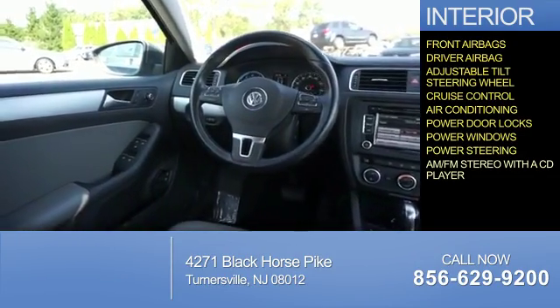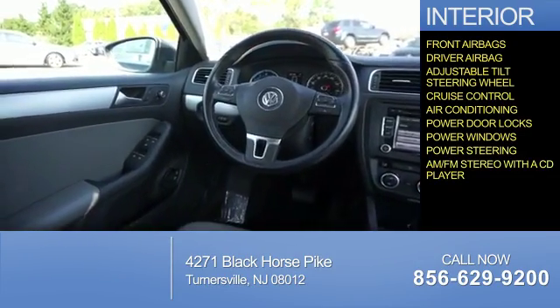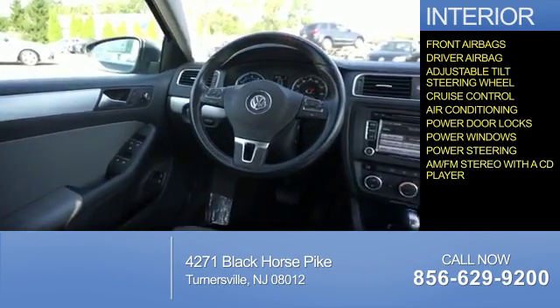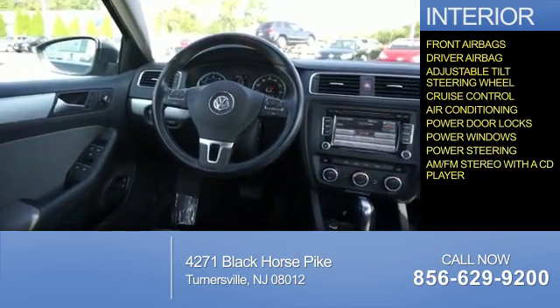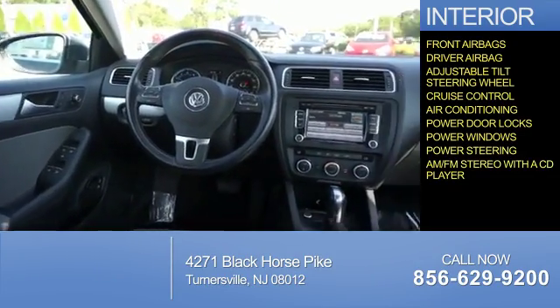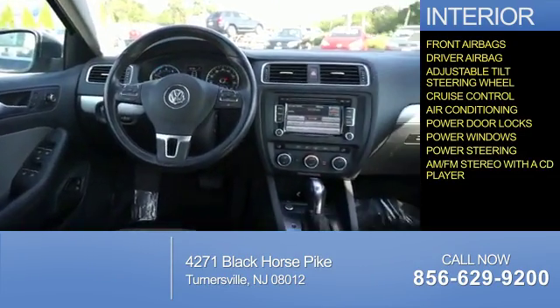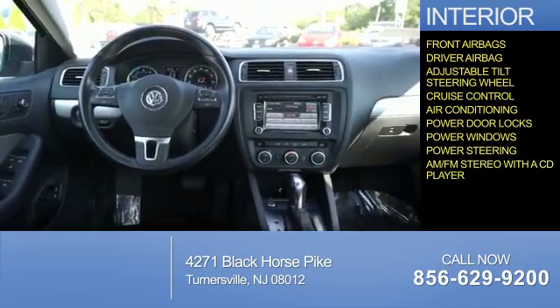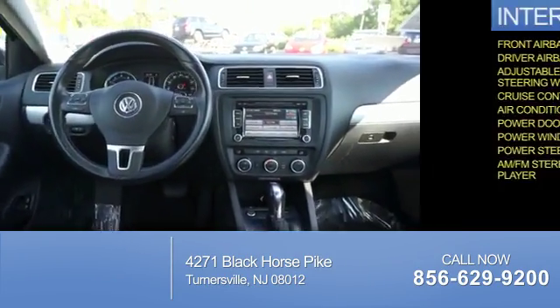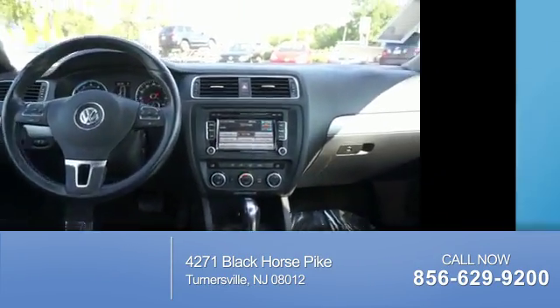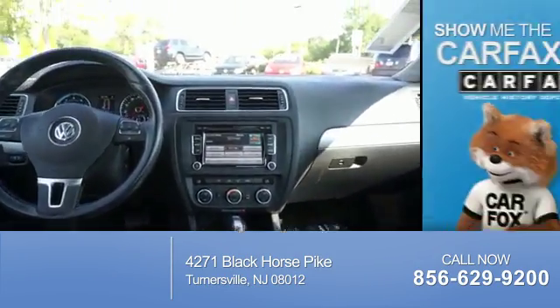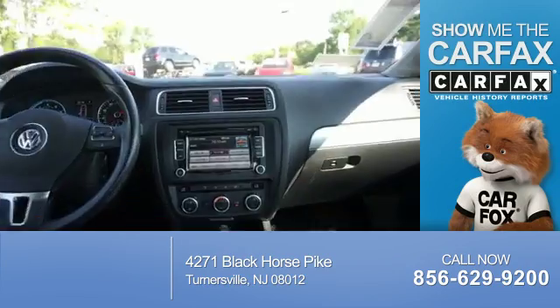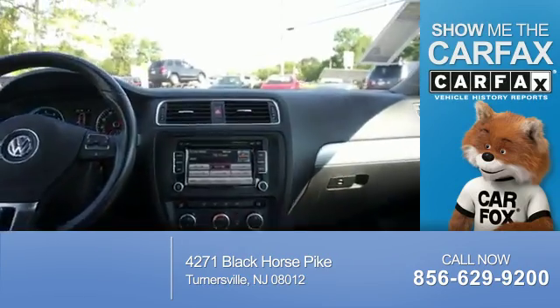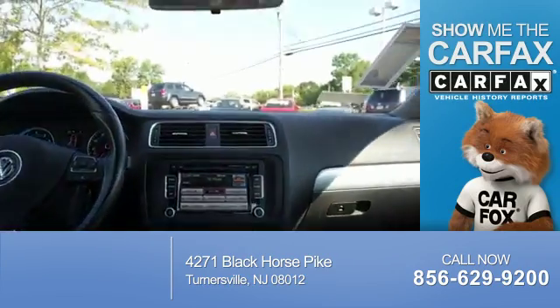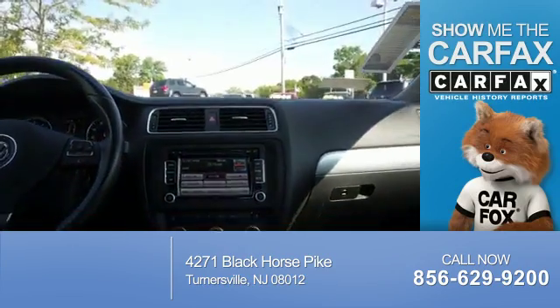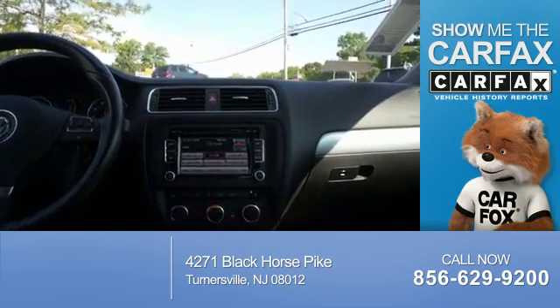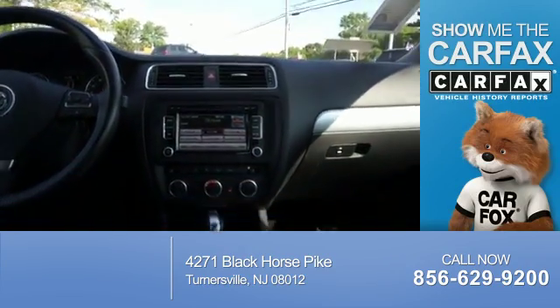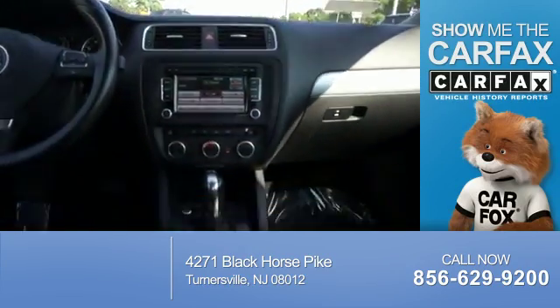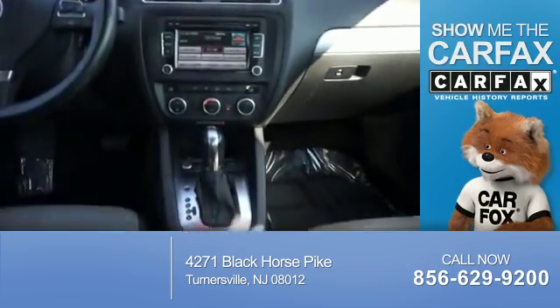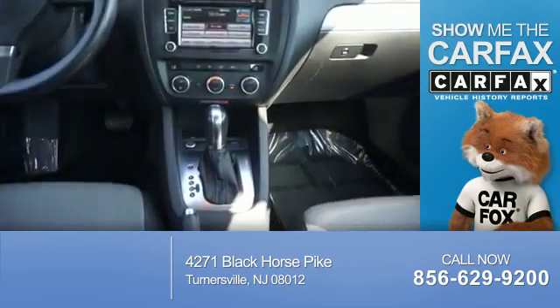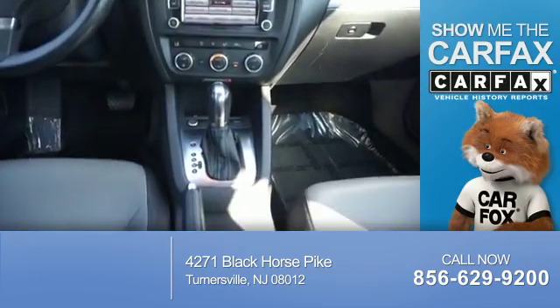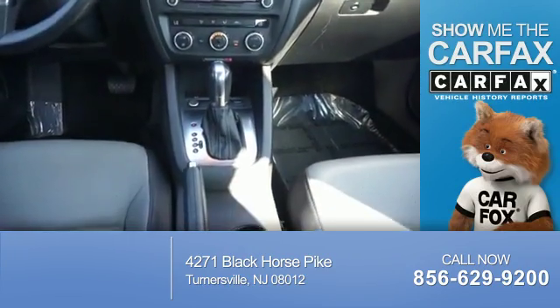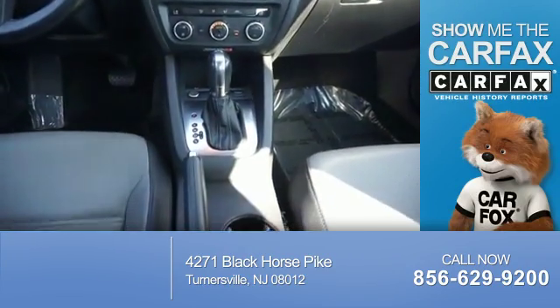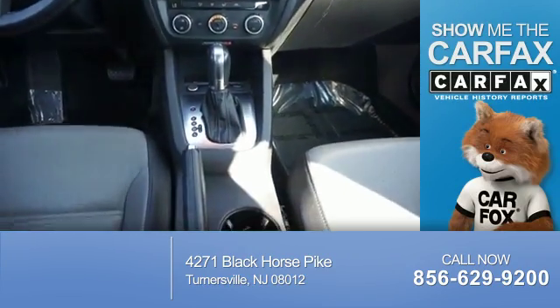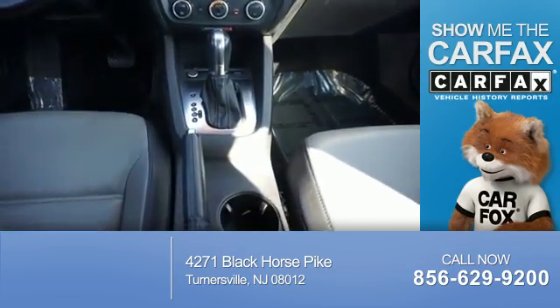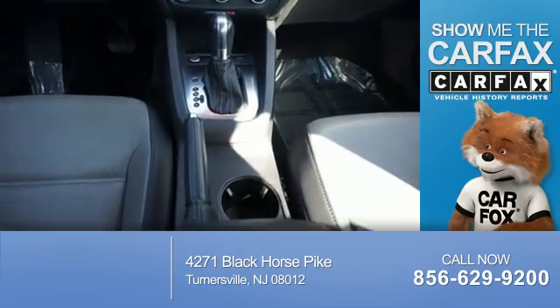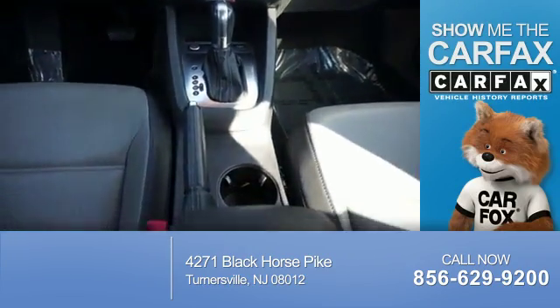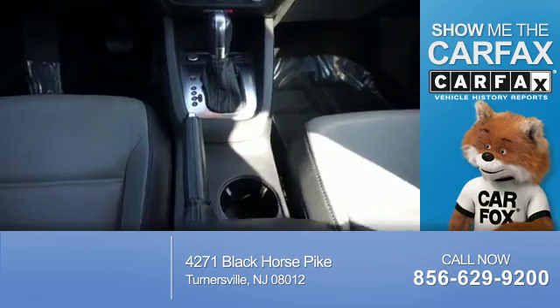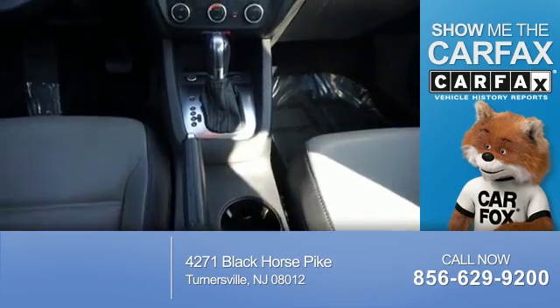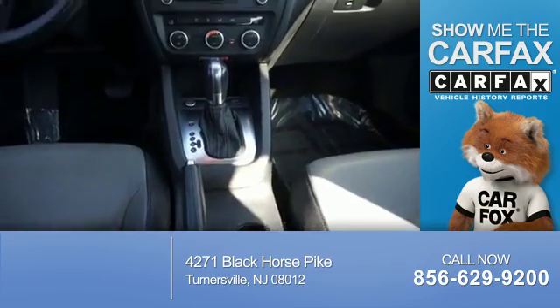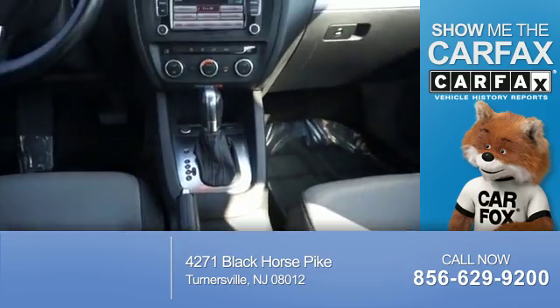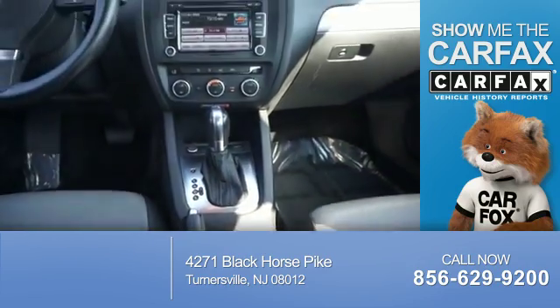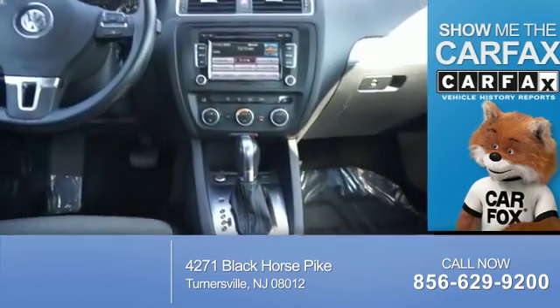AM FM stereo with a CD player. Rest easy knowing this vehicle comes with a Carfax Vehicle History Report from Carfax, the most trusted provider of vehicle history information.